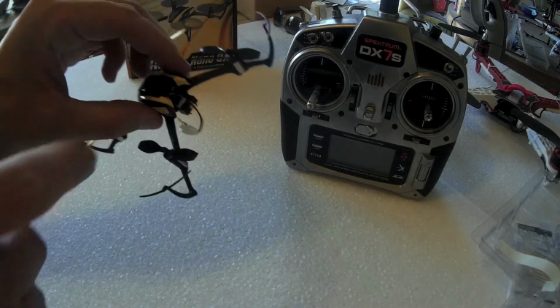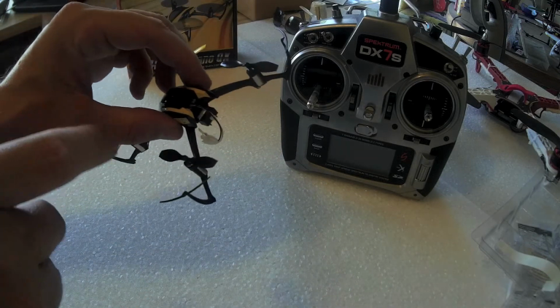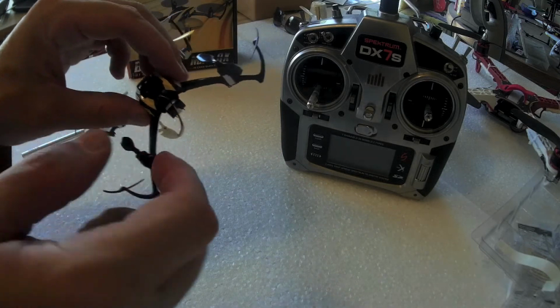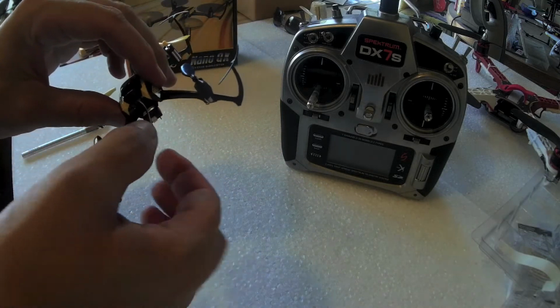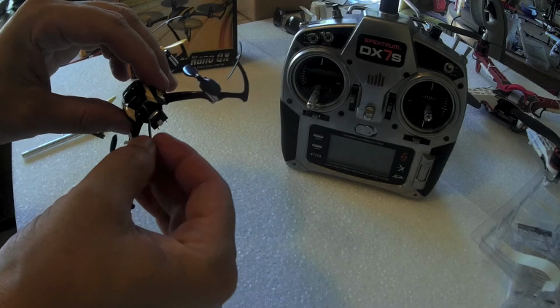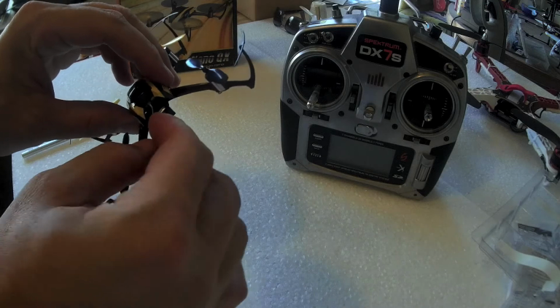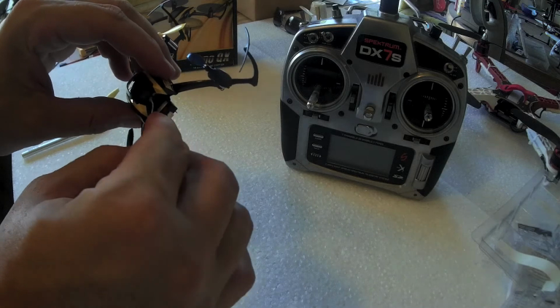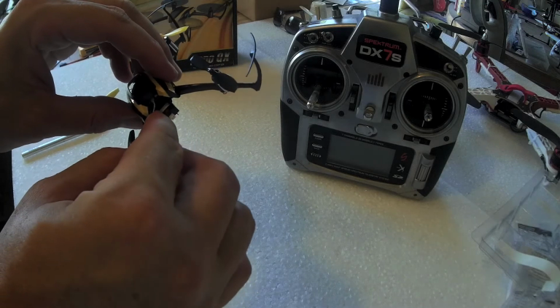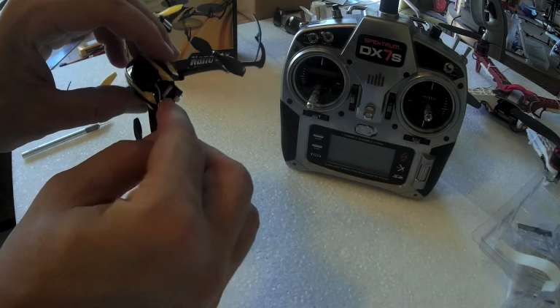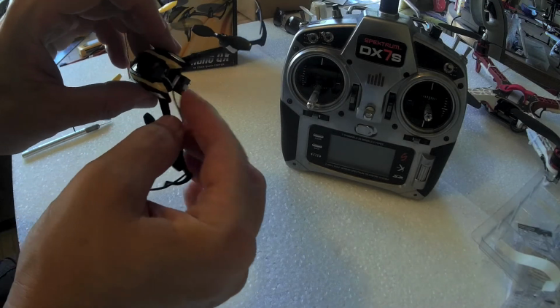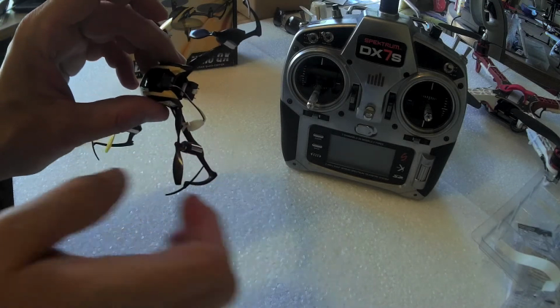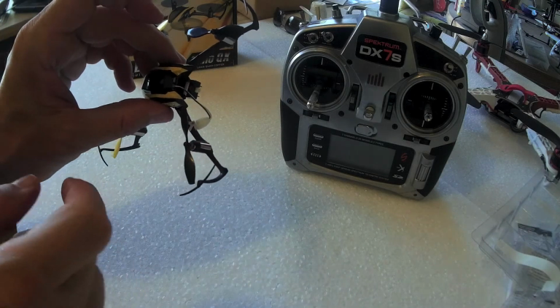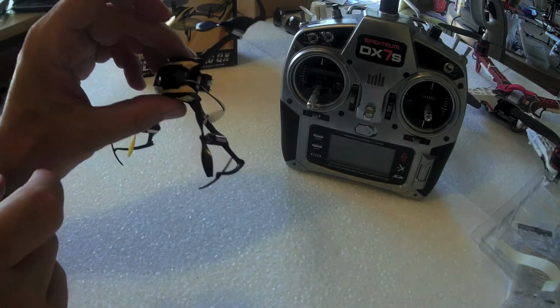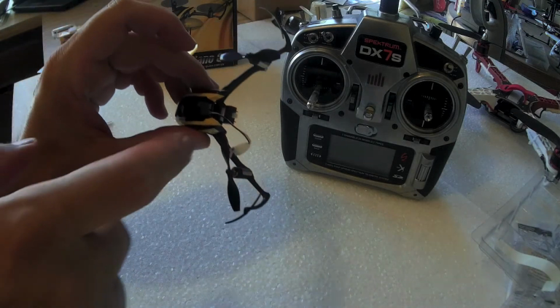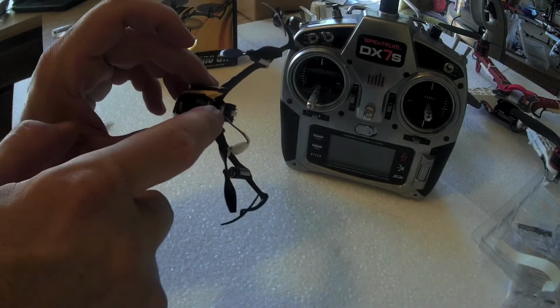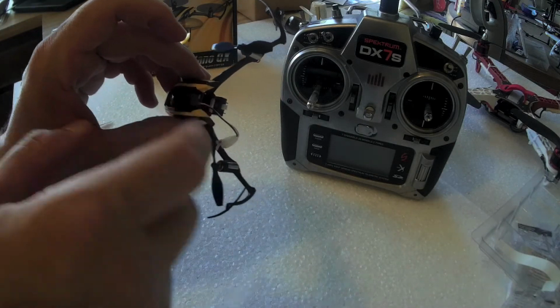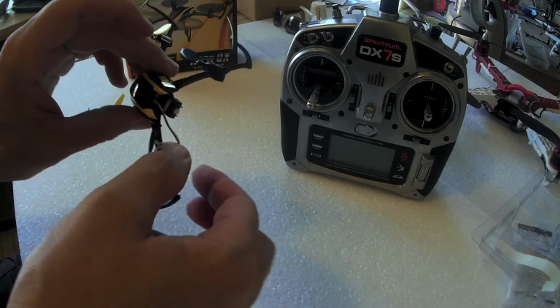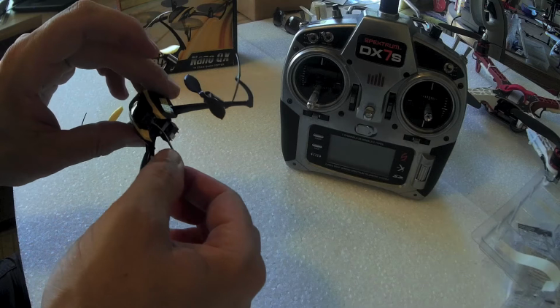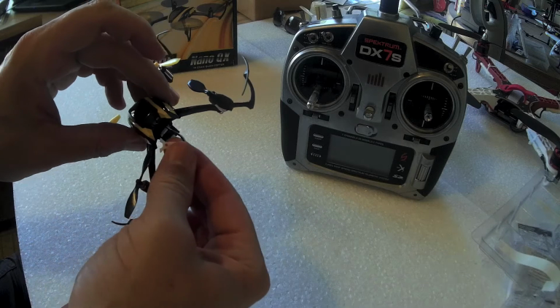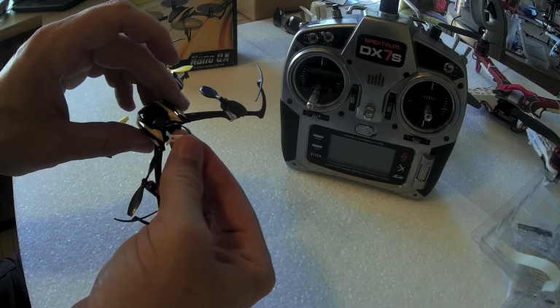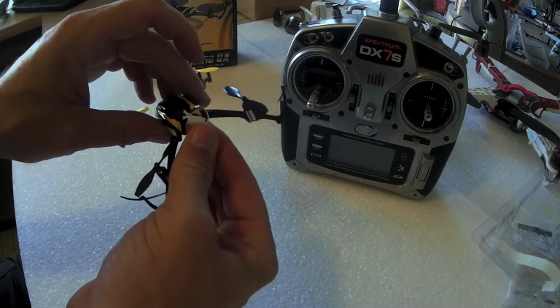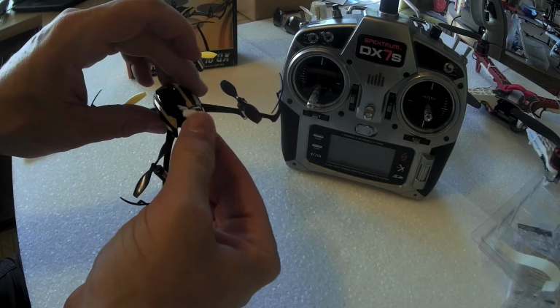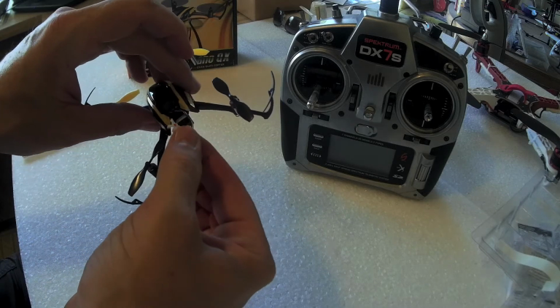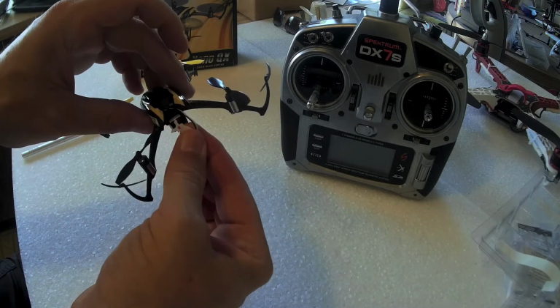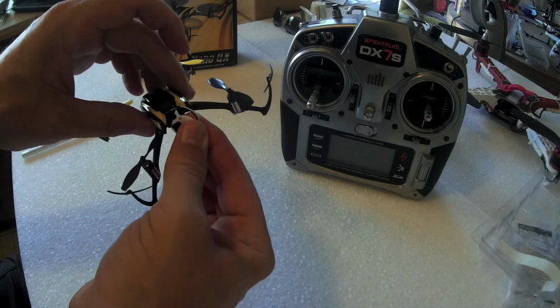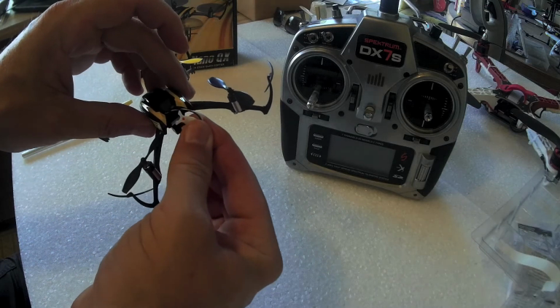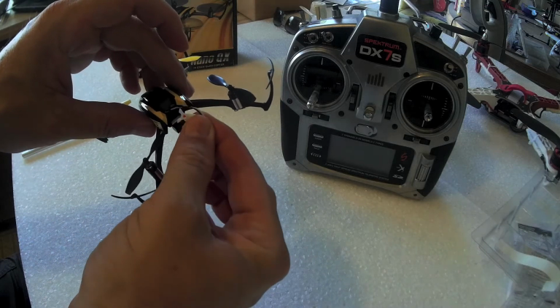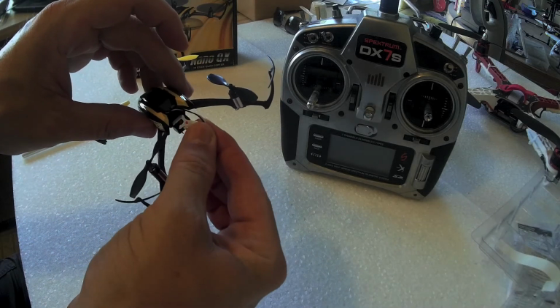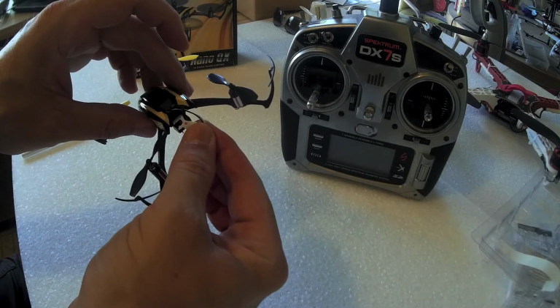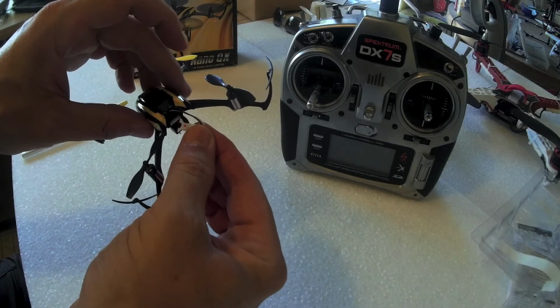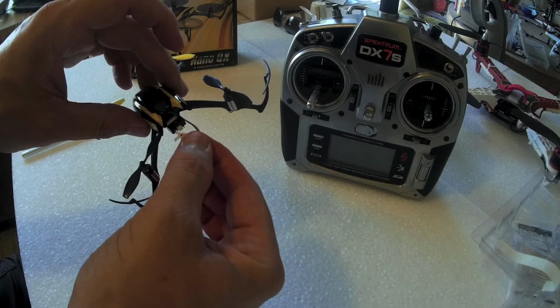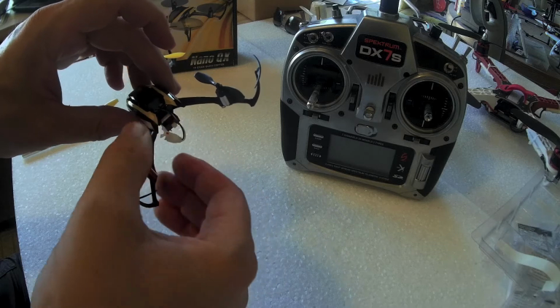Now you'll notice on here, if you can see this, there is a little red dot on the top of the battery. There's also a little red dot on the top of the battery connector. That way you know you're plugging in the battery correctly.